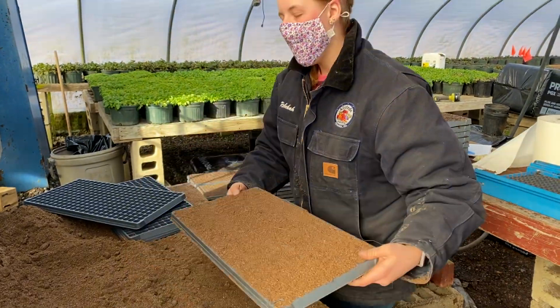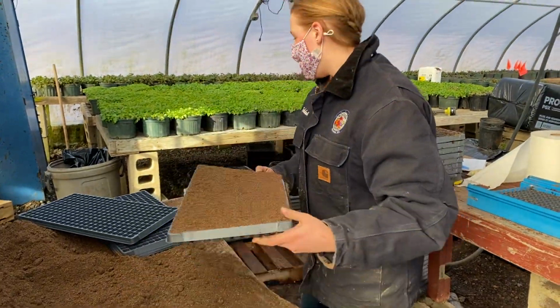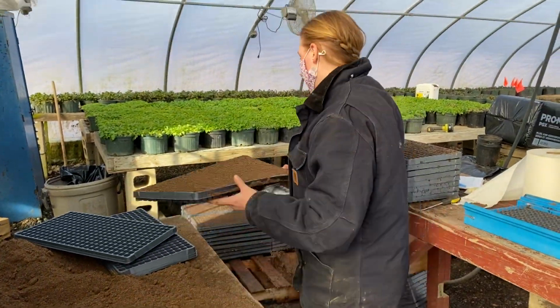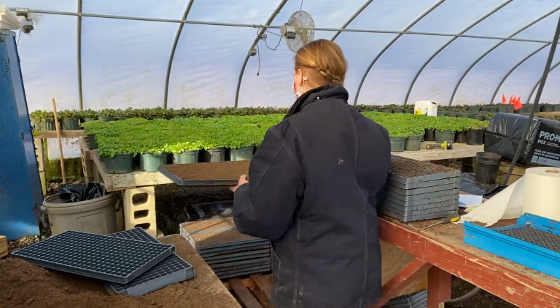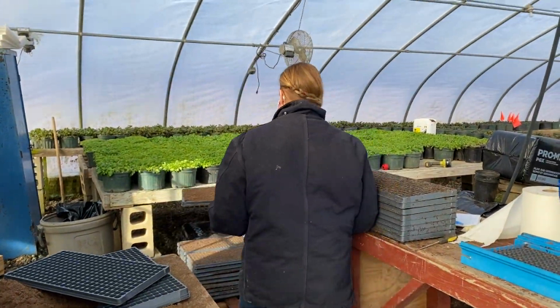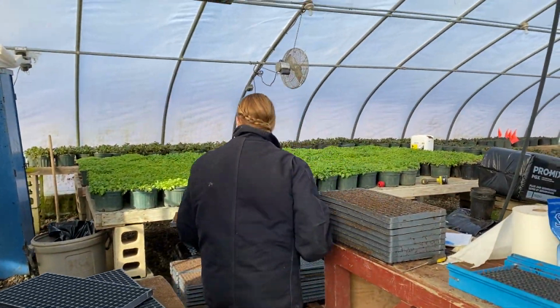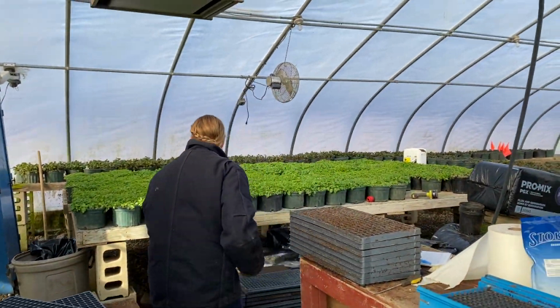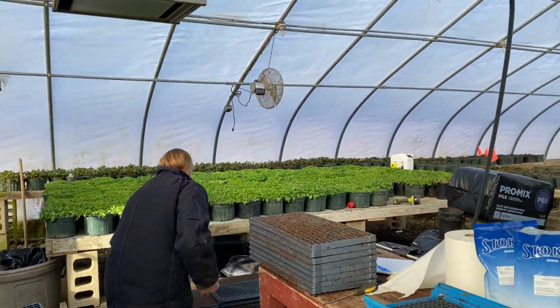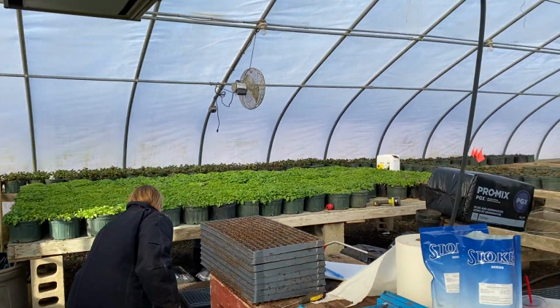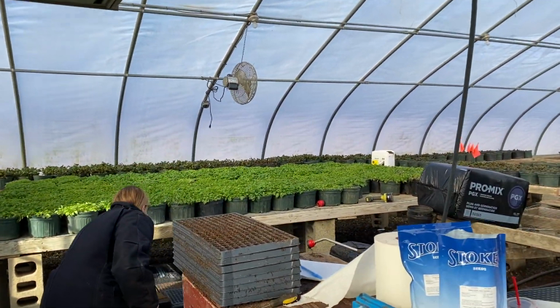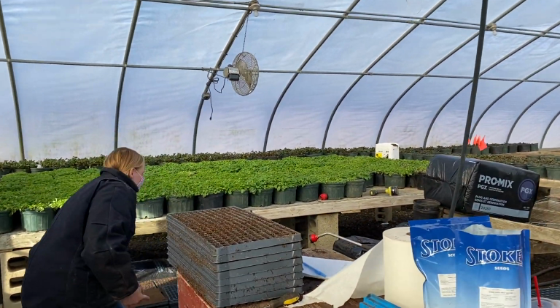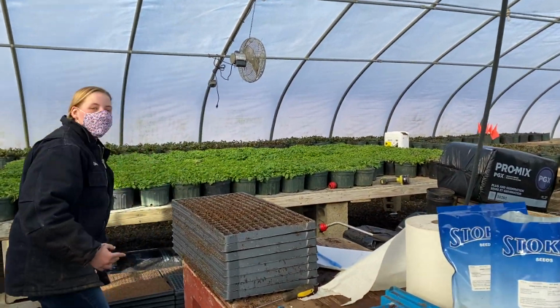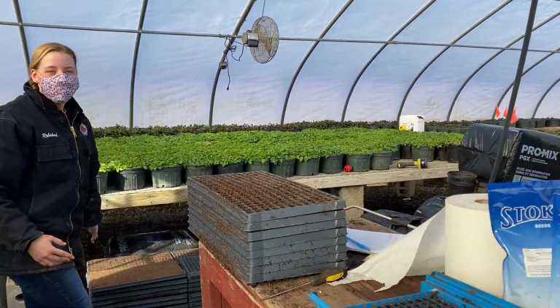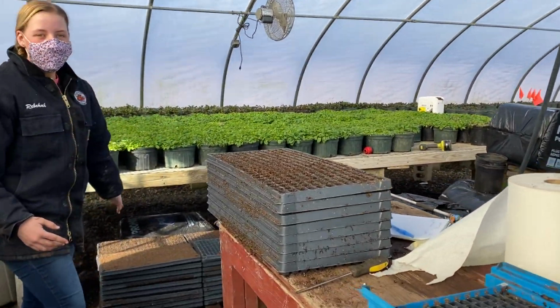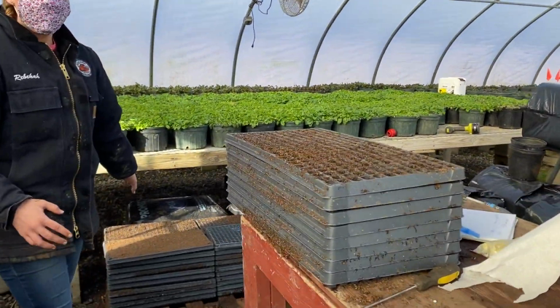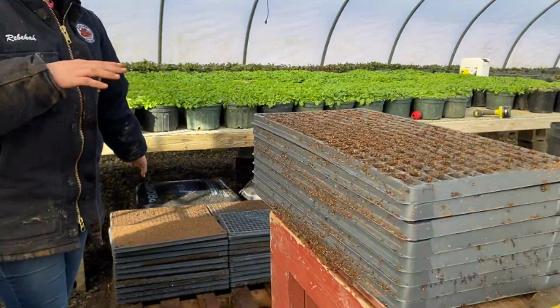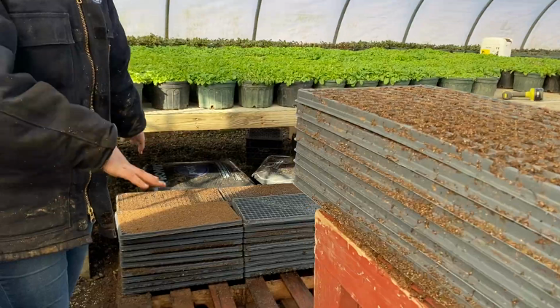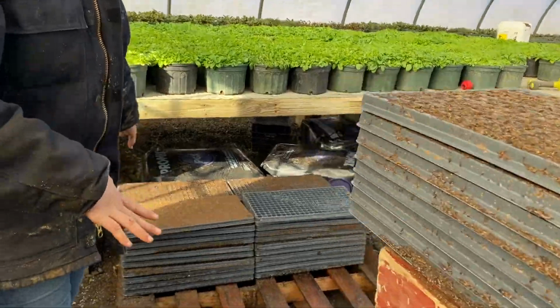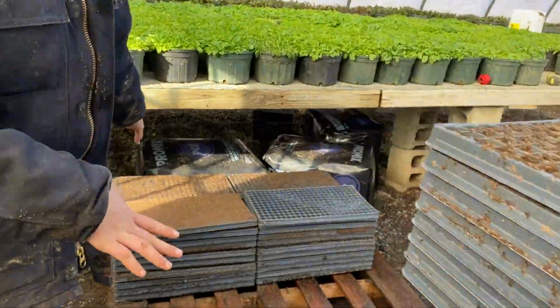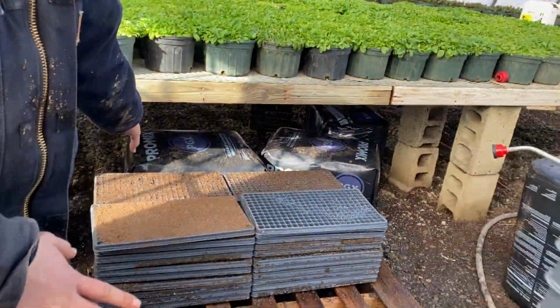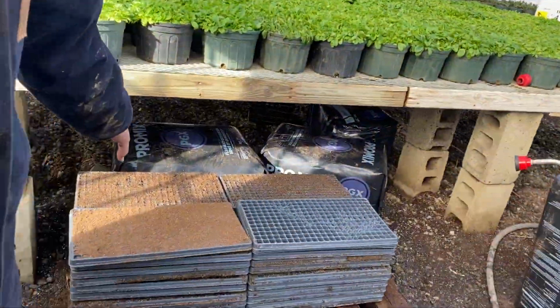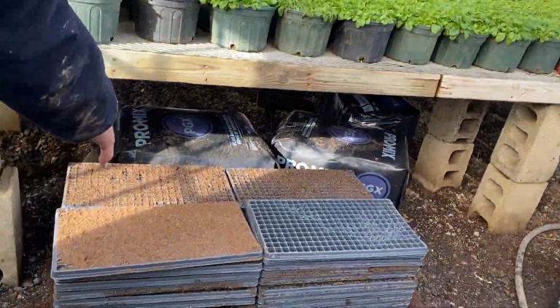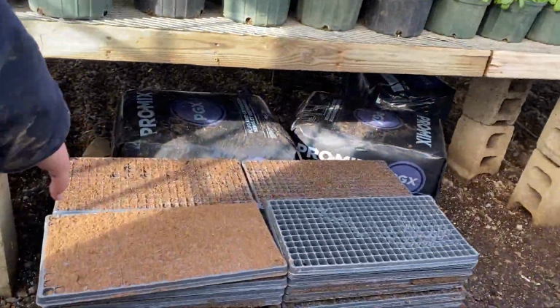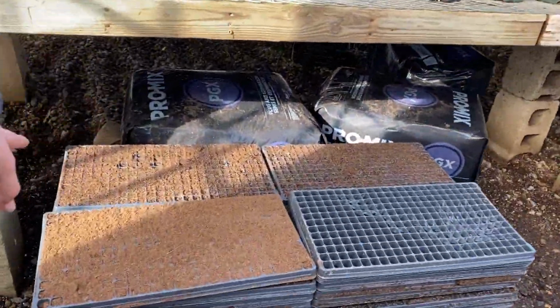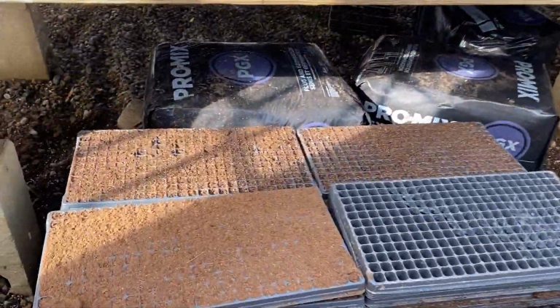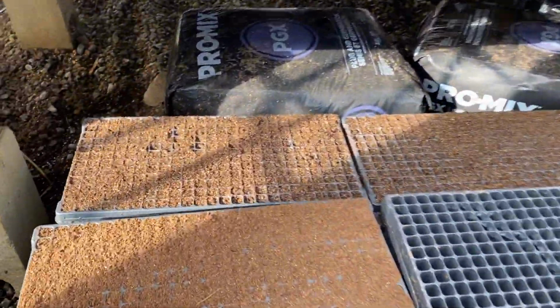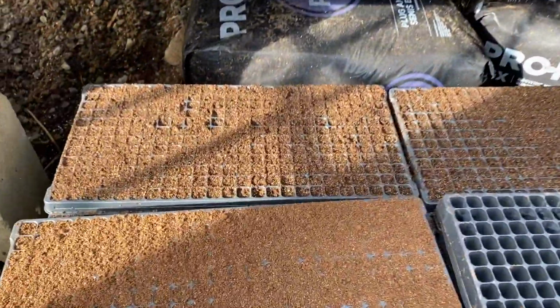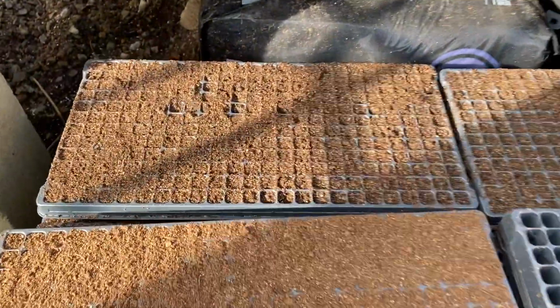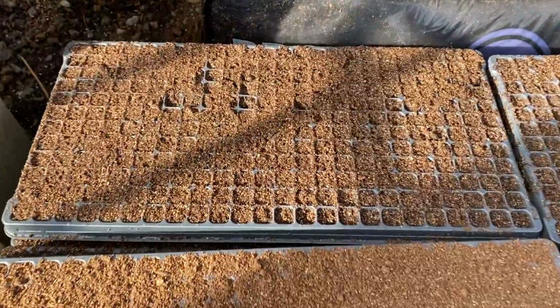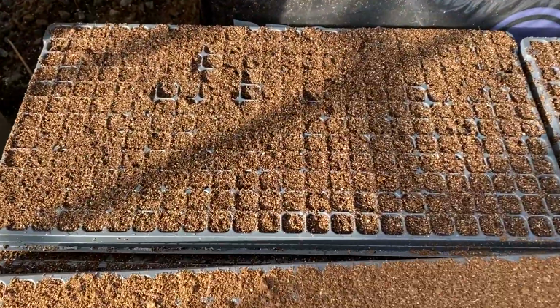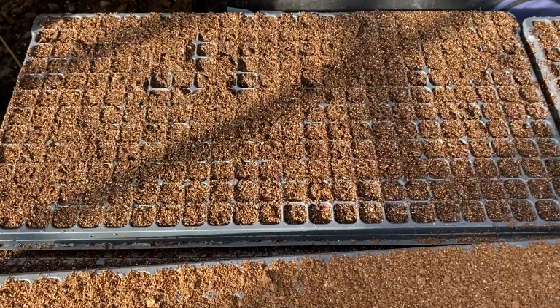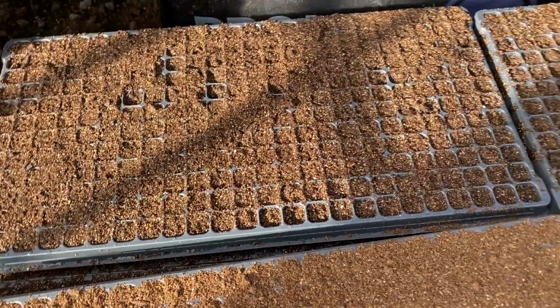And then we bring it right down here. We put water on it and then we smush it down so that we can put the seeds in it, and it ends up looking something like these over here.